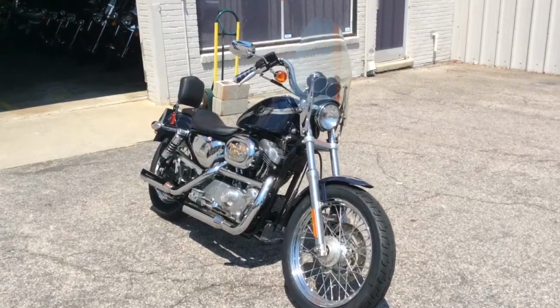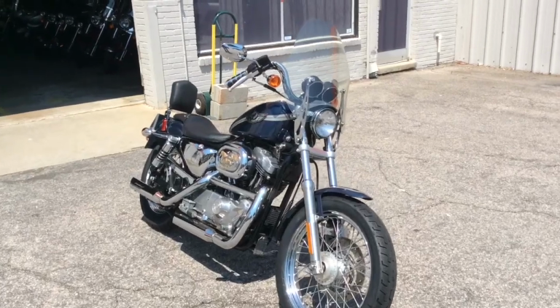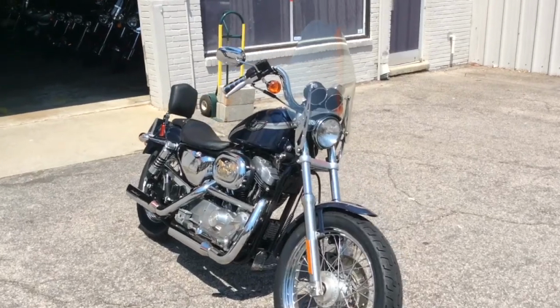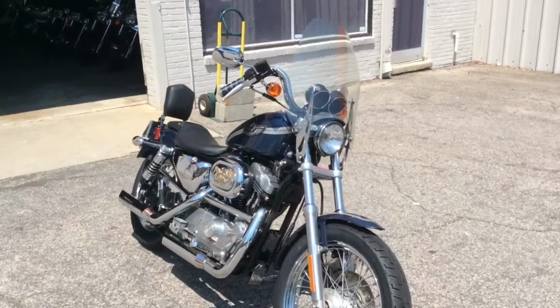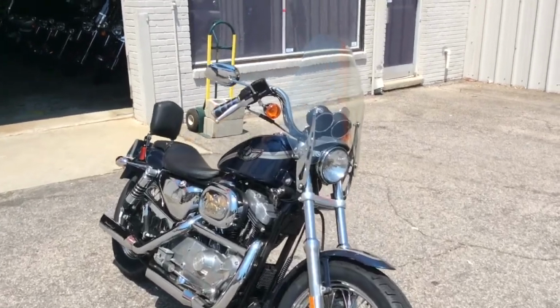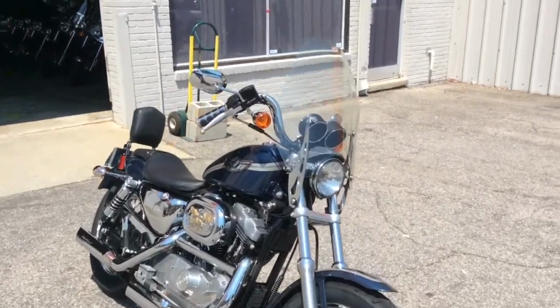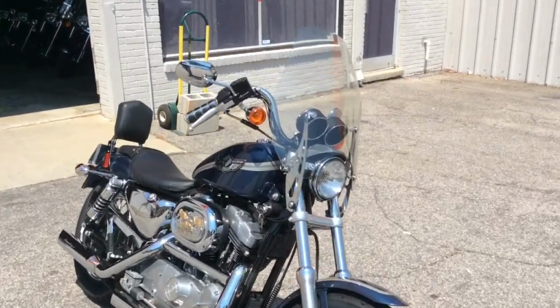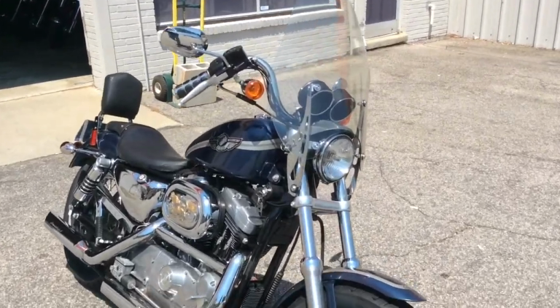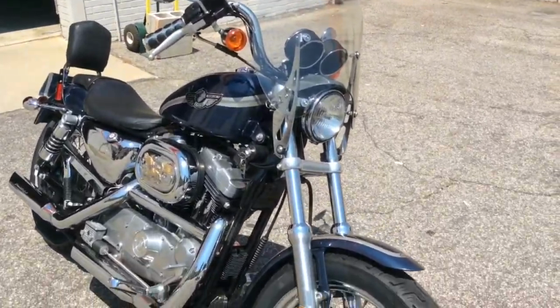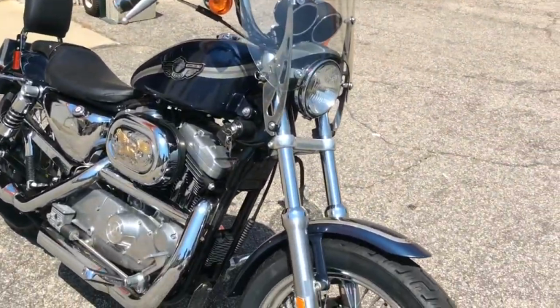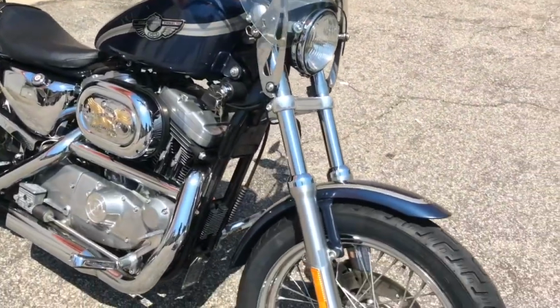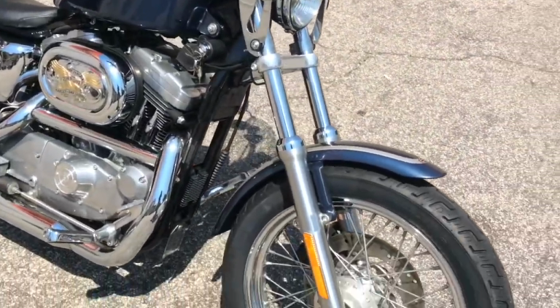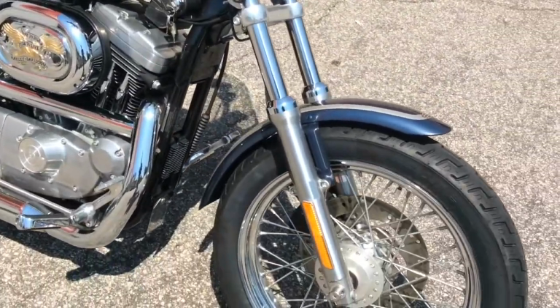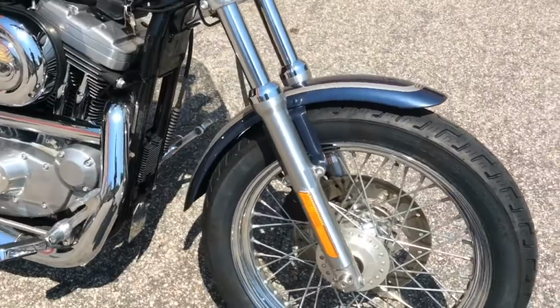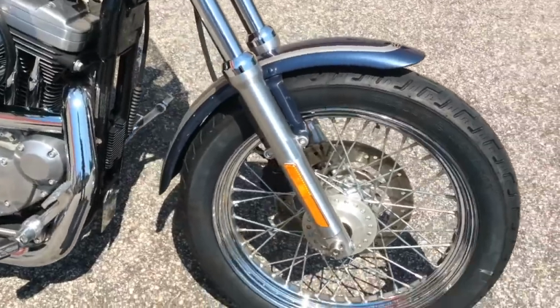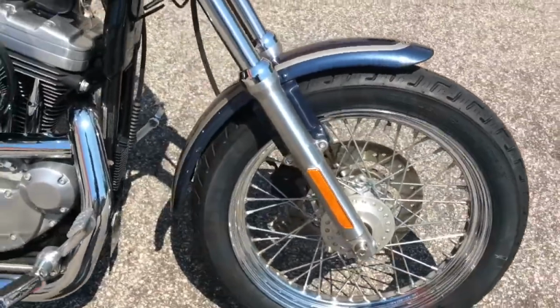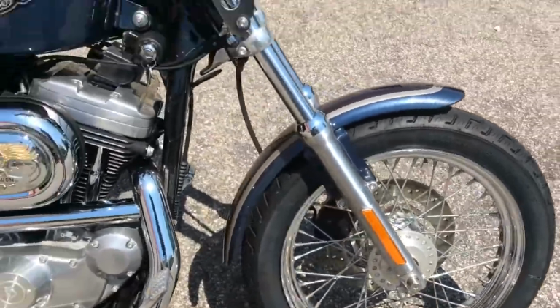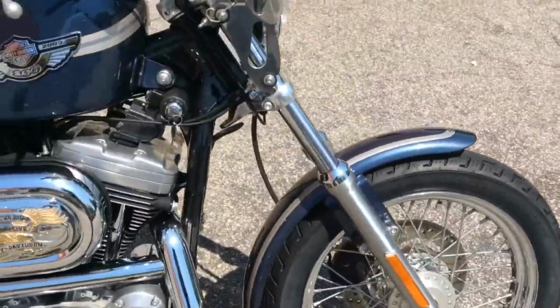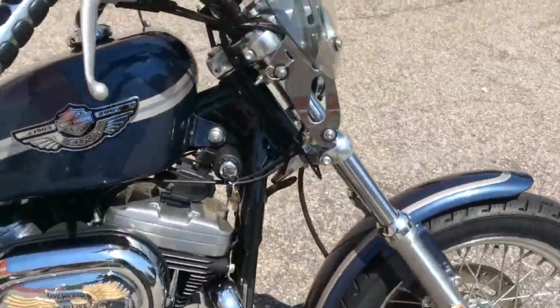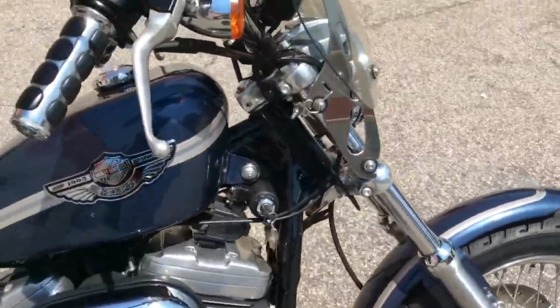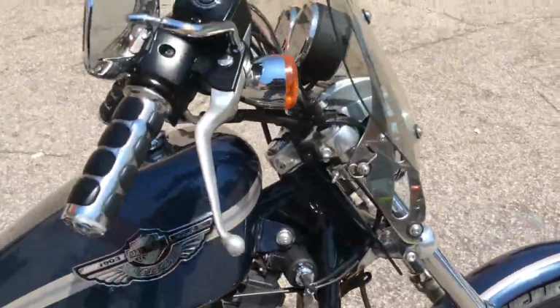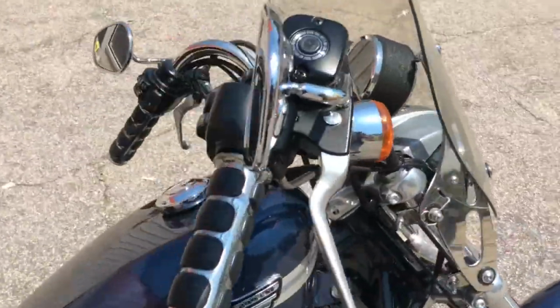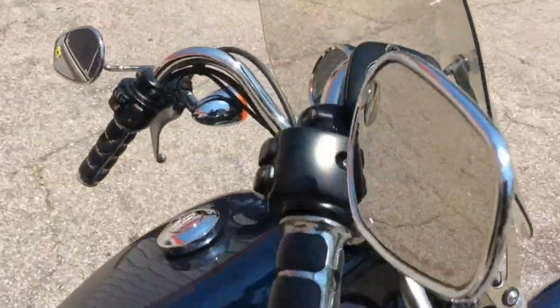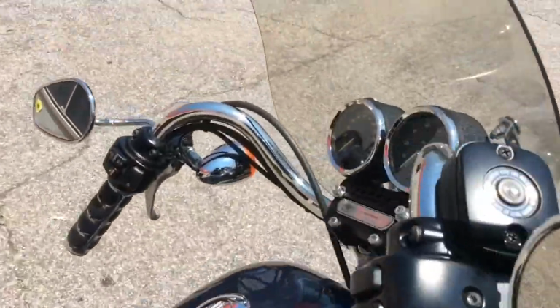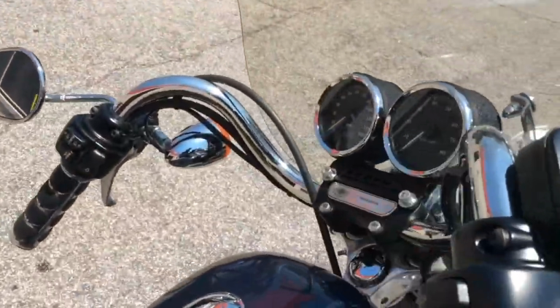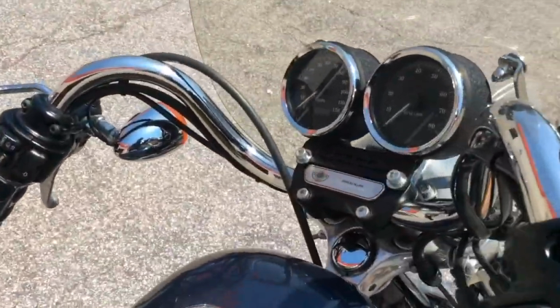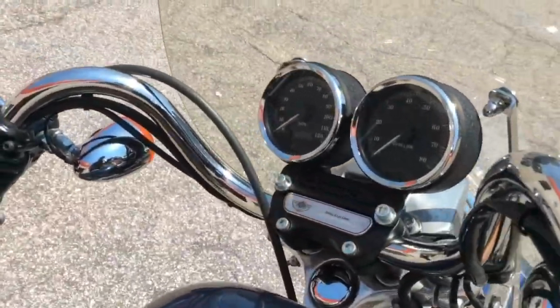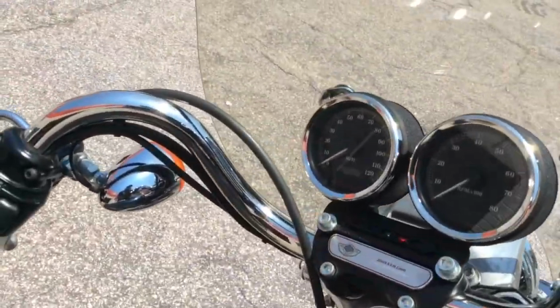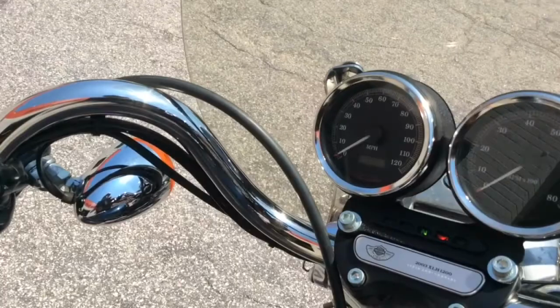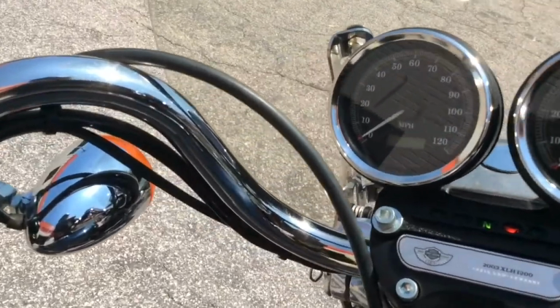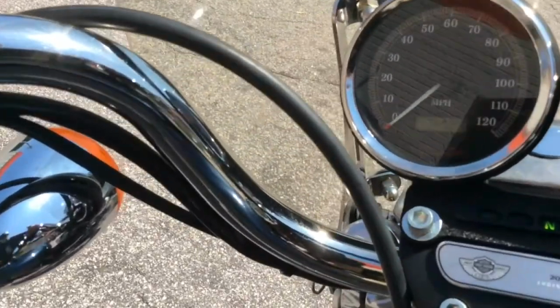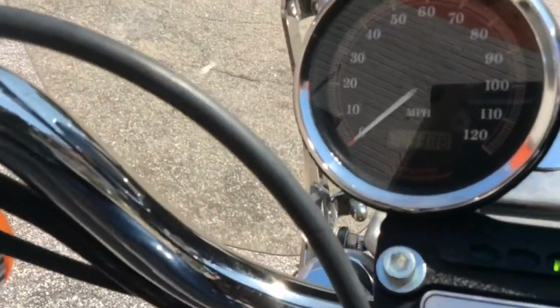Hey everyone. Today we have a 2003 100th Anniversary Sportster with 9,388 miles. It's got a 1200cc air-cooled motor with a 5-speed transmission.